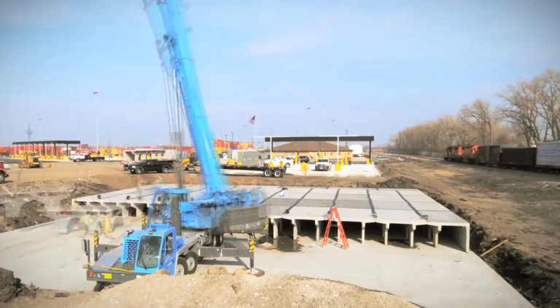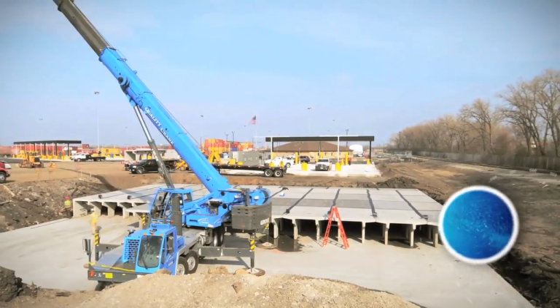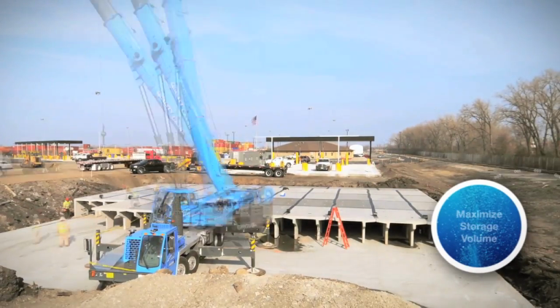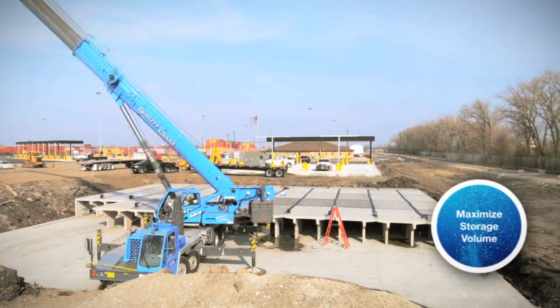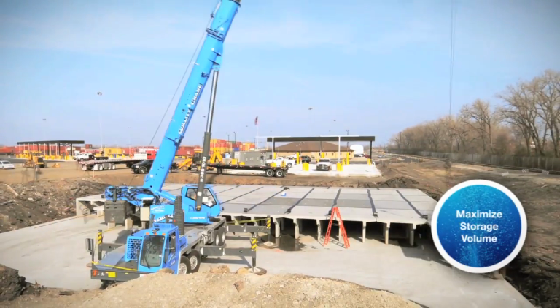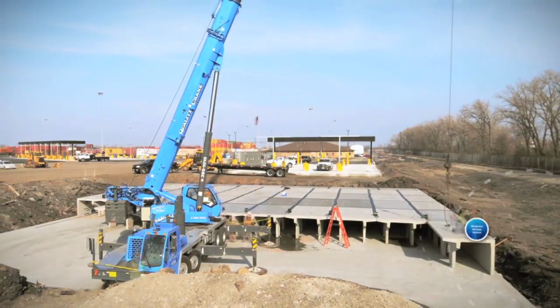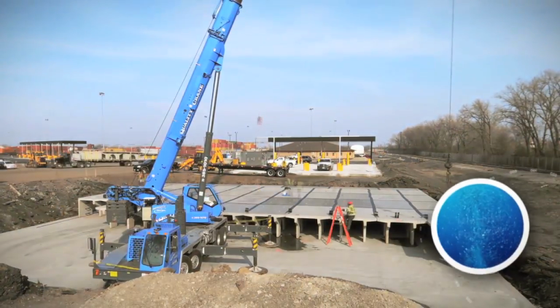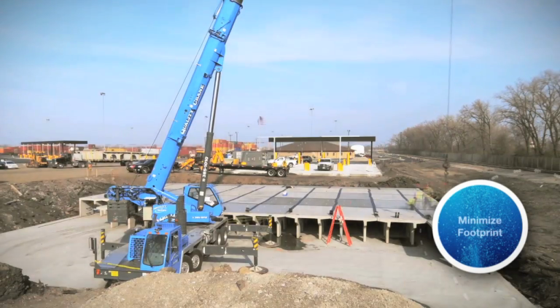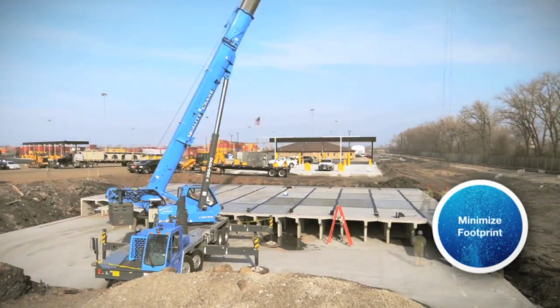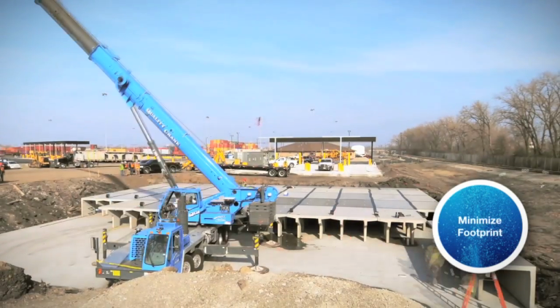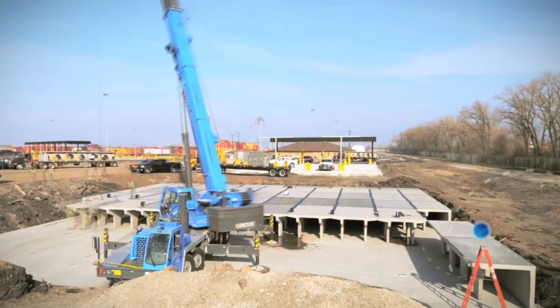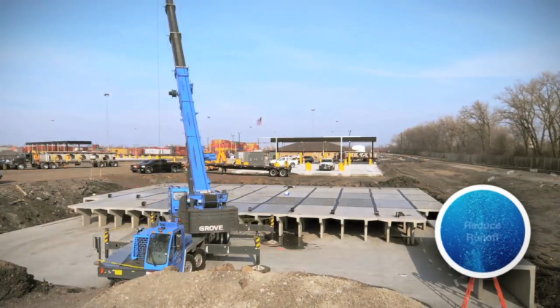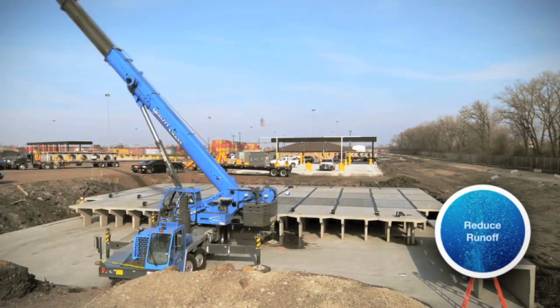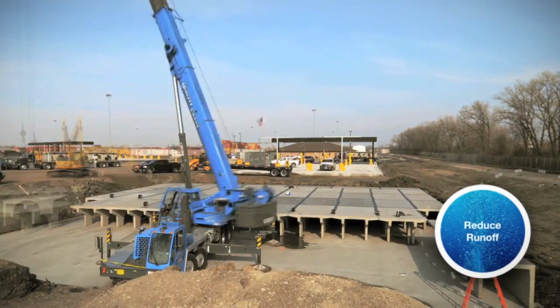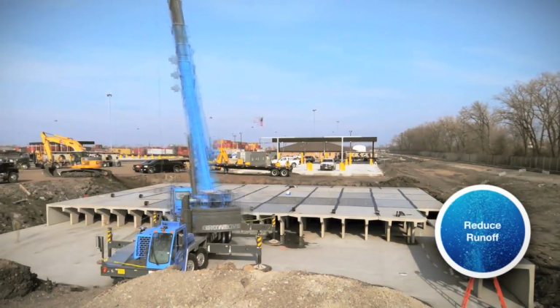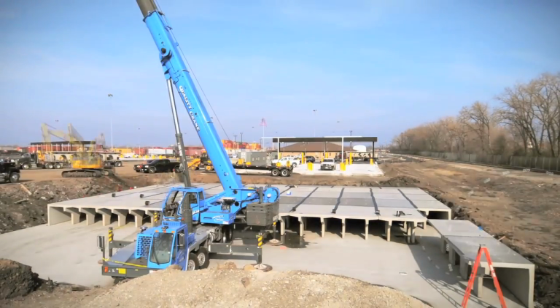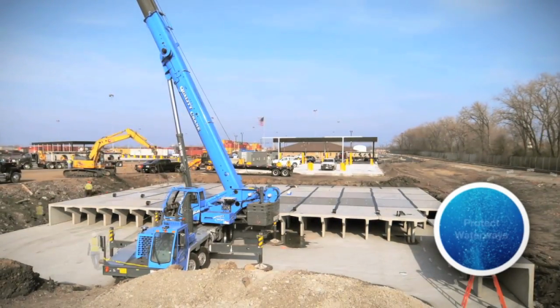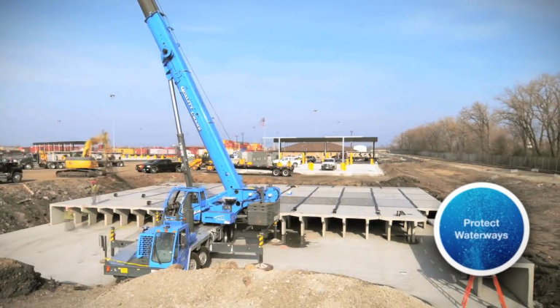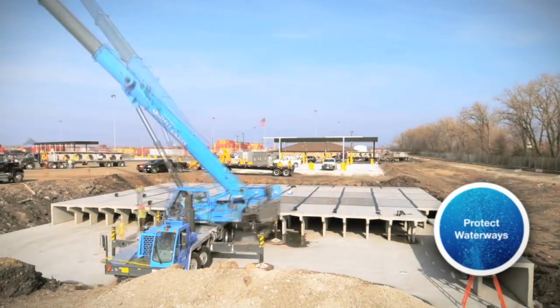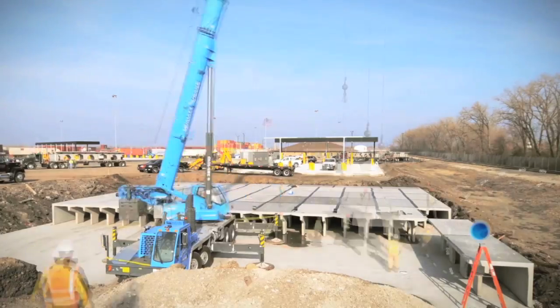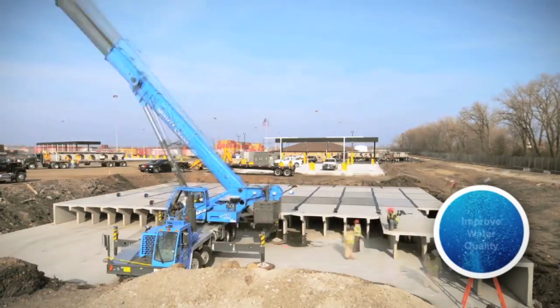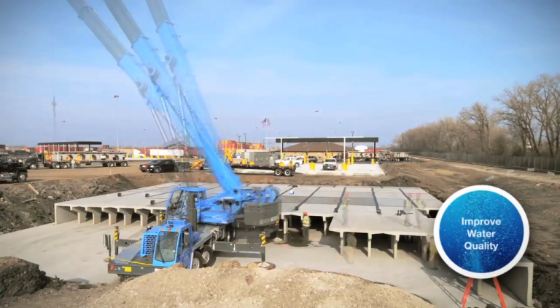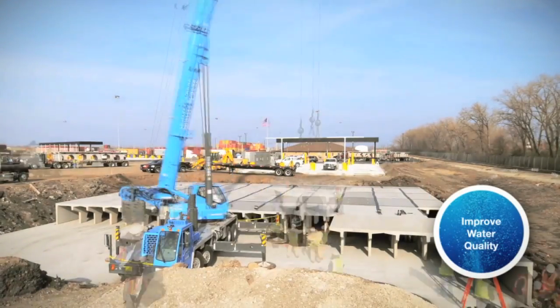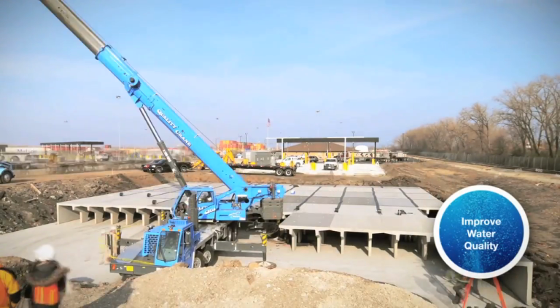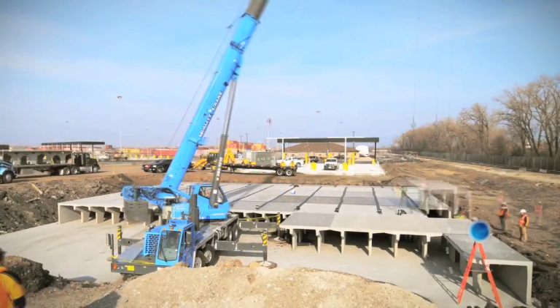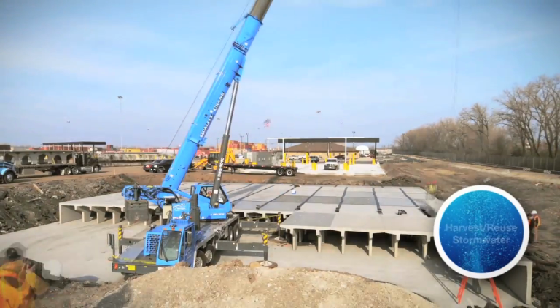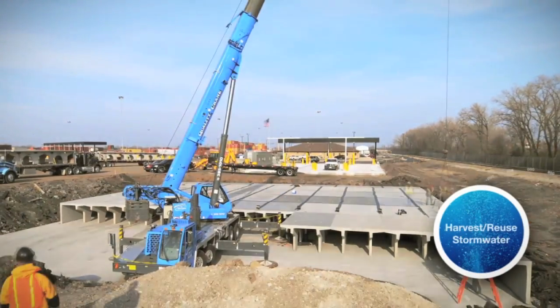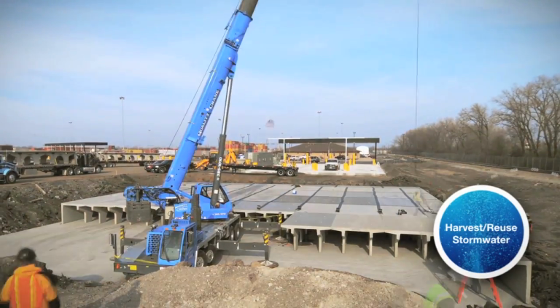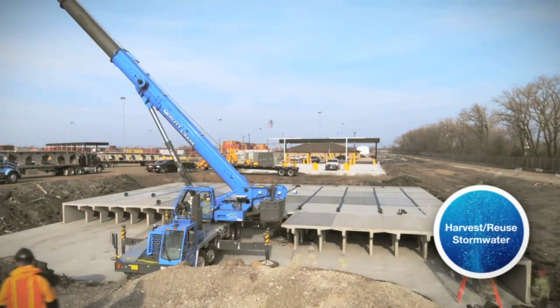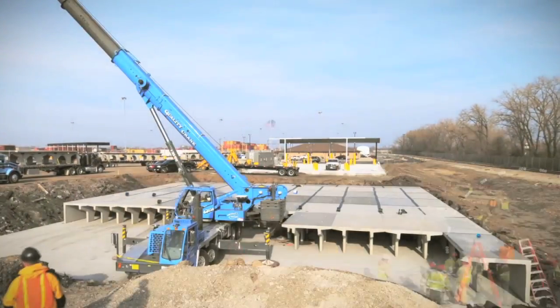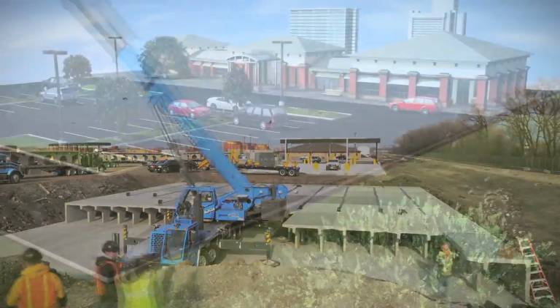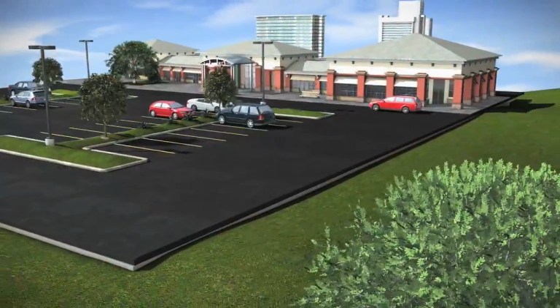Stormtrap maximizes storage volume while minimizing footprint. It can reduce runoff volume from your project site, protect waterways, improve water quality, and hold stormwater for harvesting or reuse.